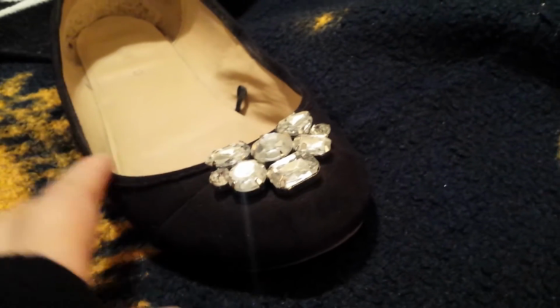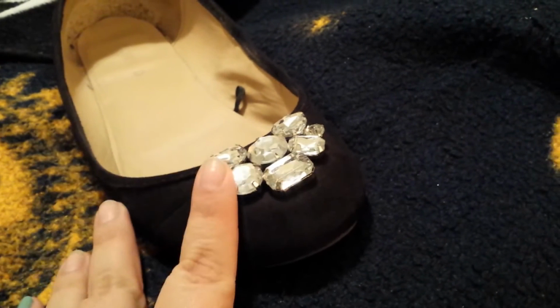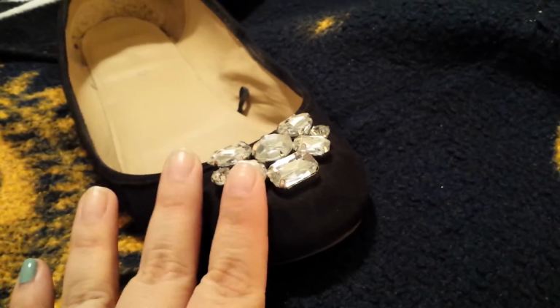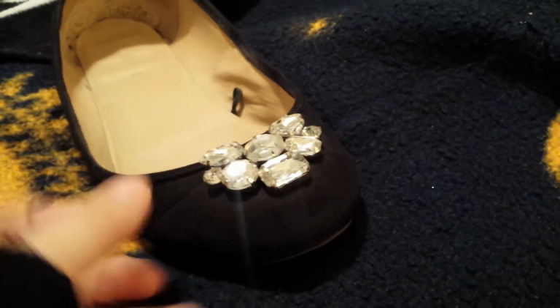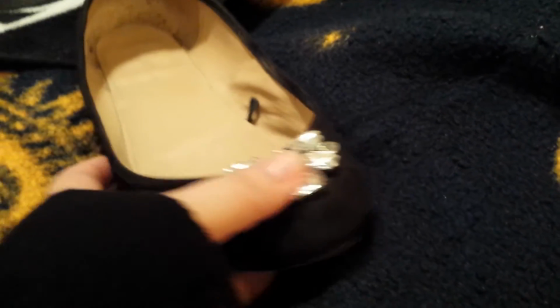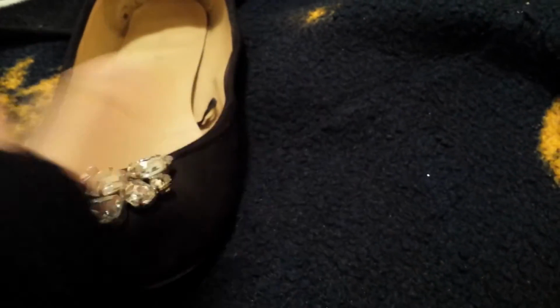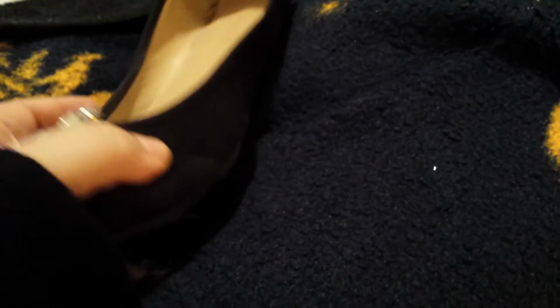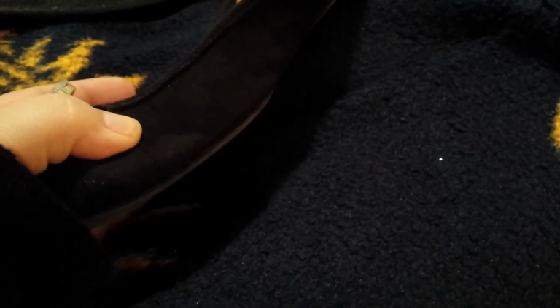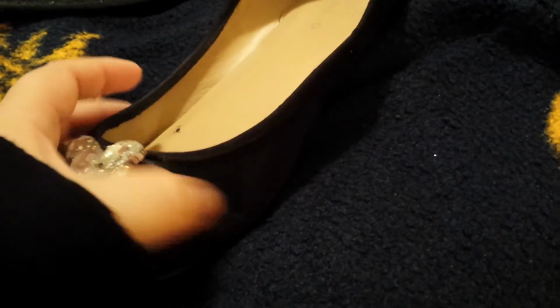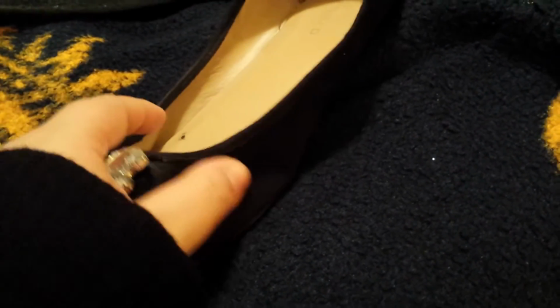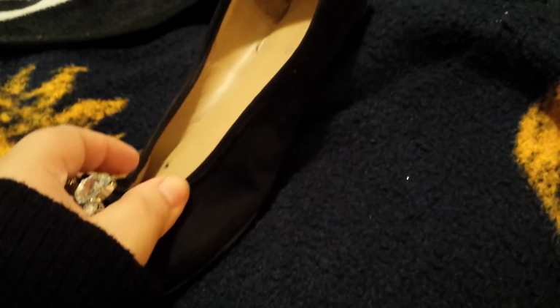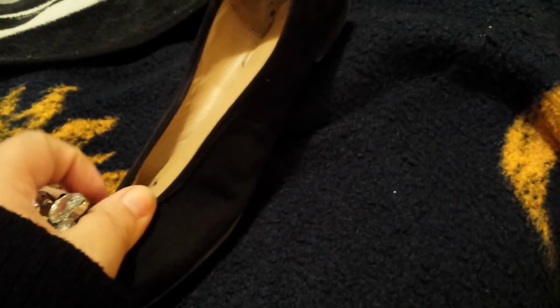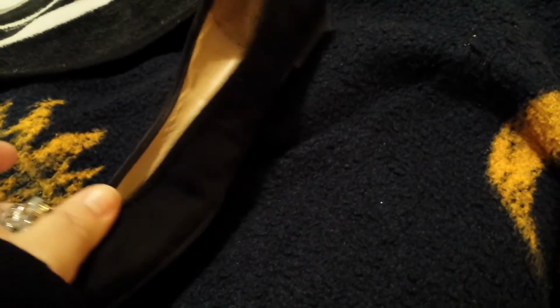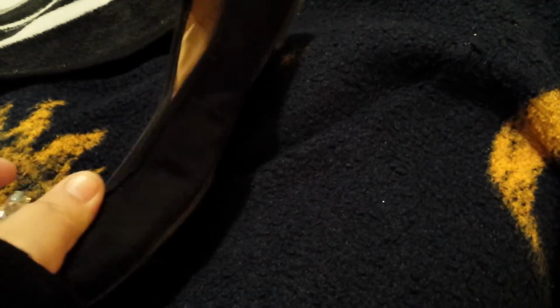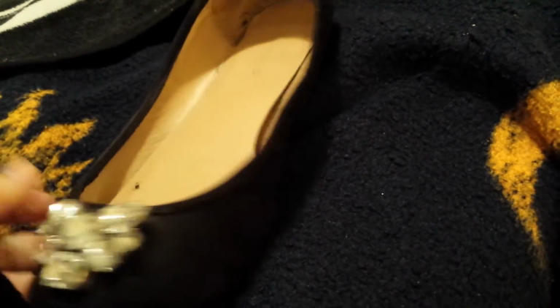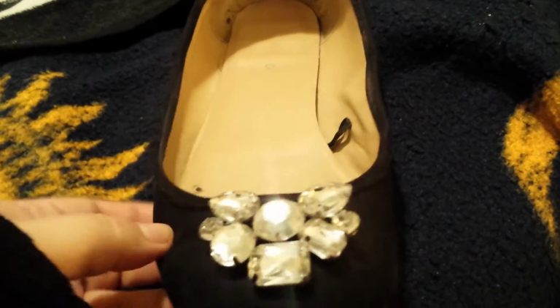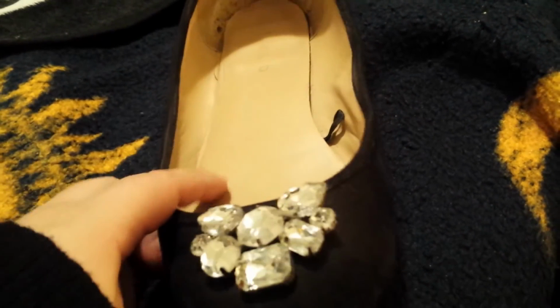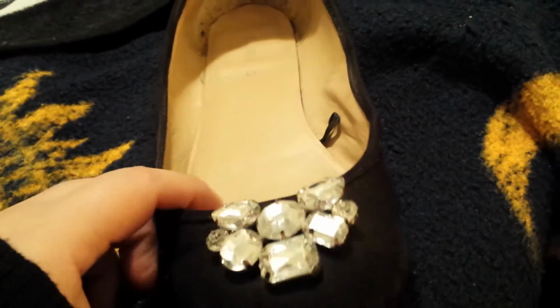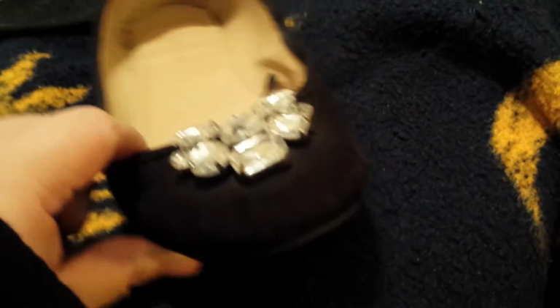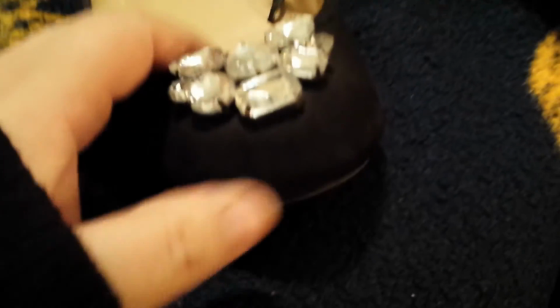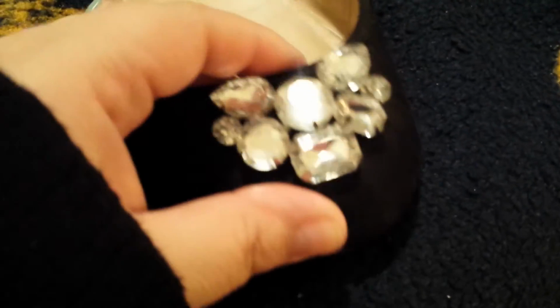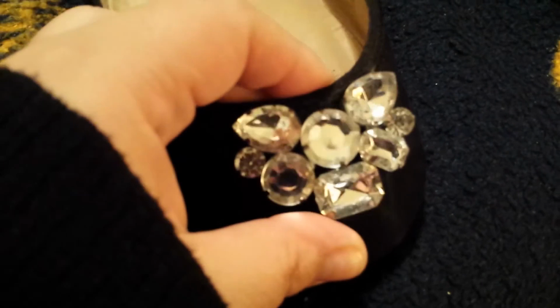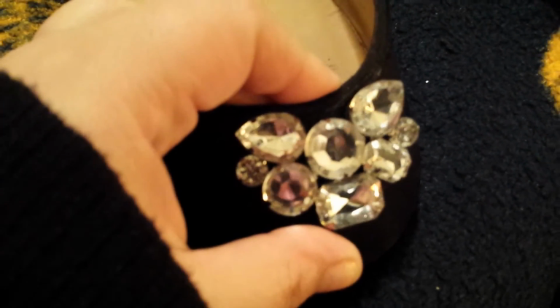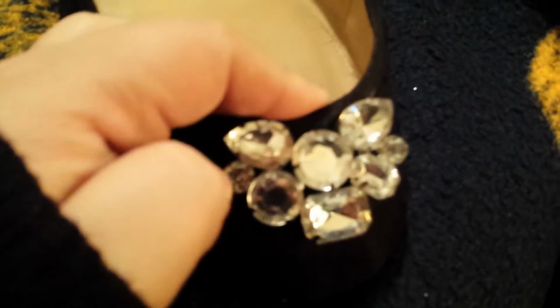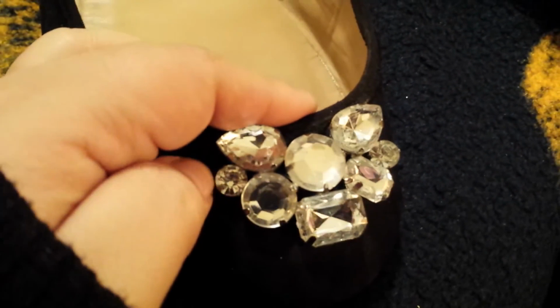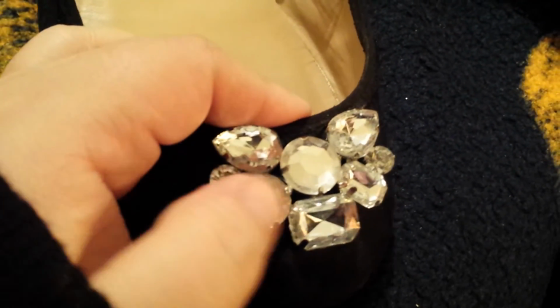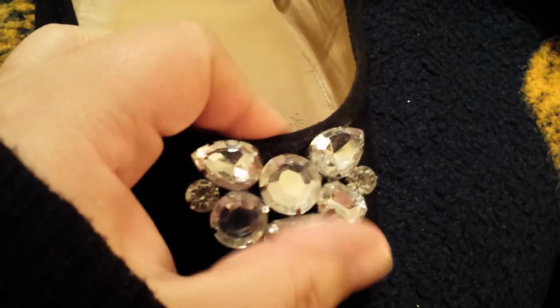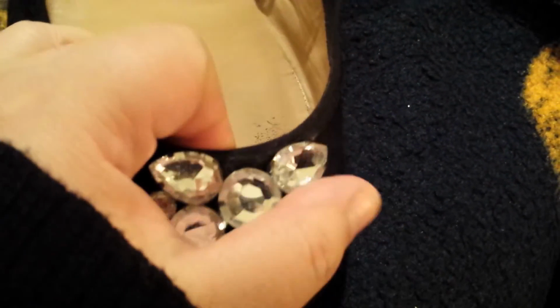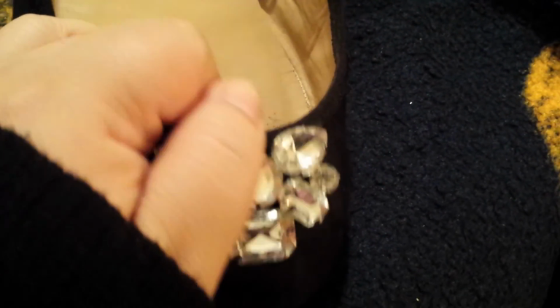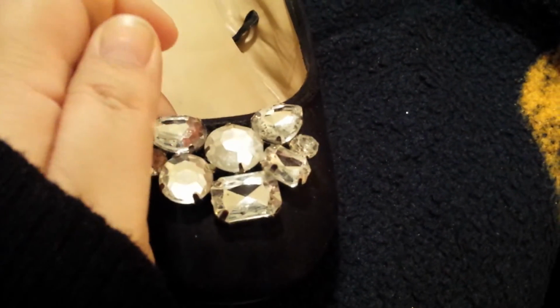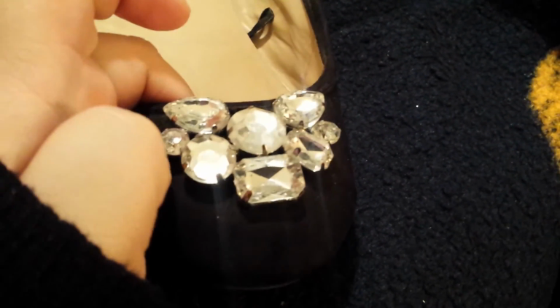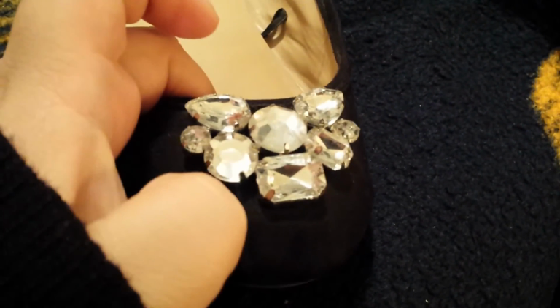Alright, and here's a closer look at the shoe. It is this suede material all the way around, and then at the tip right here on the toe part, it's got all of these little gemstone accents.